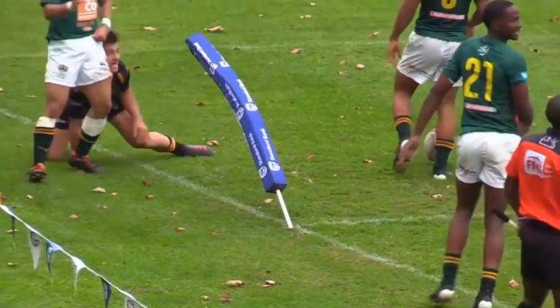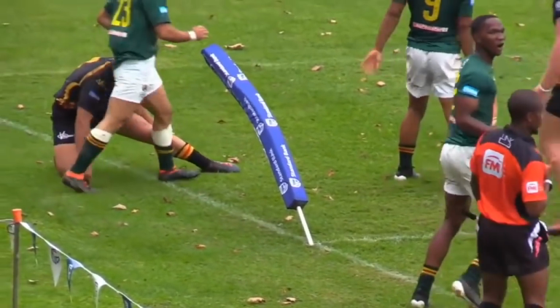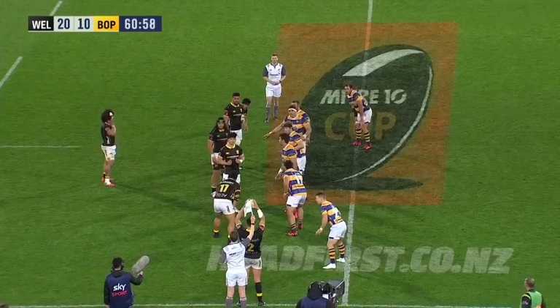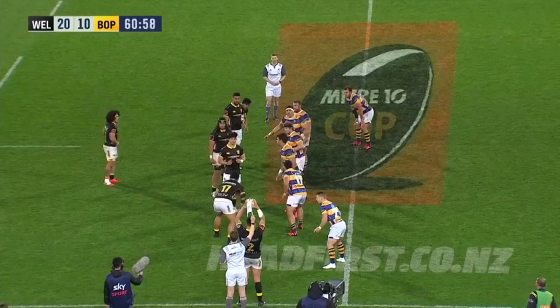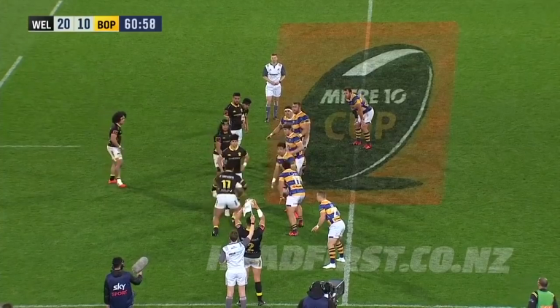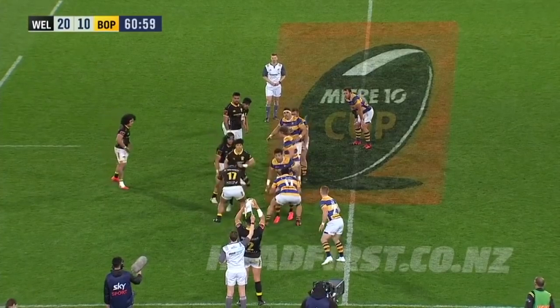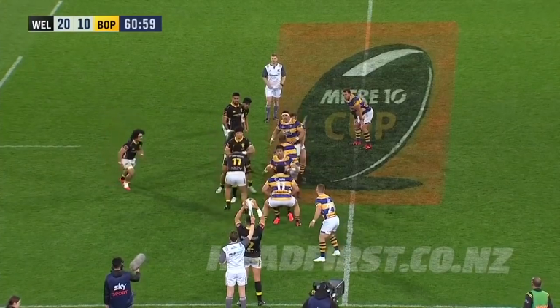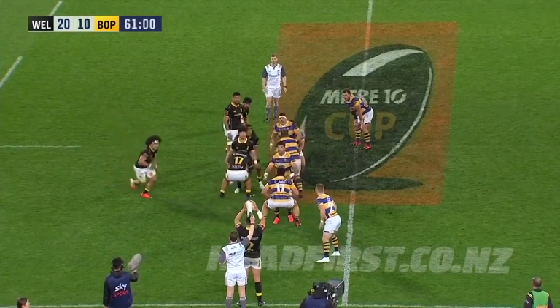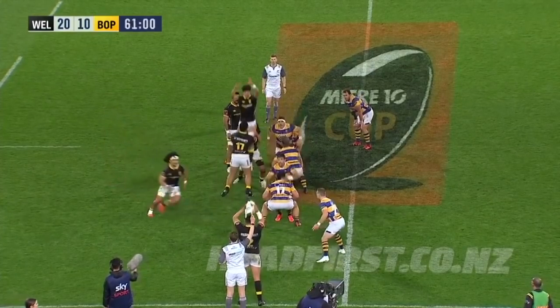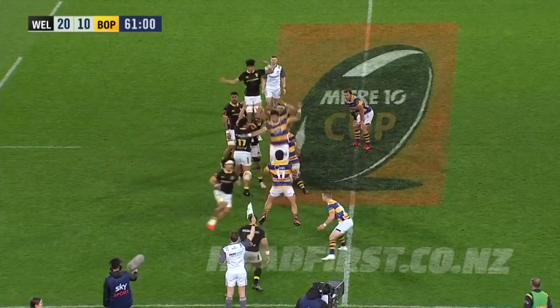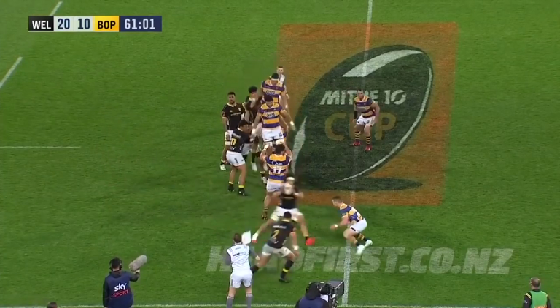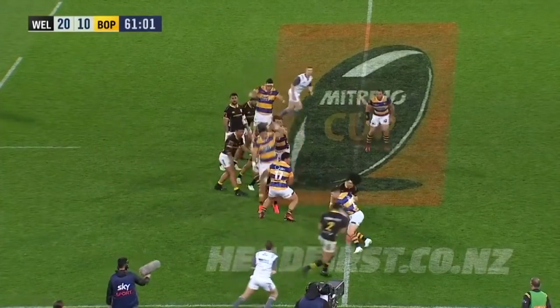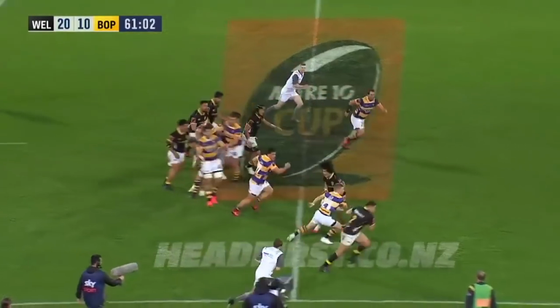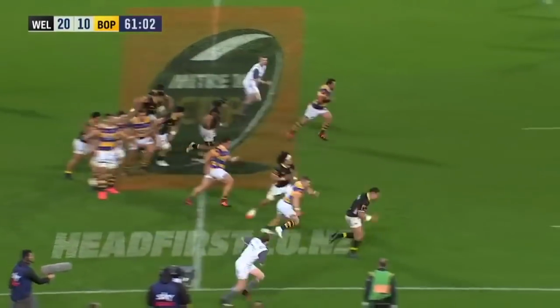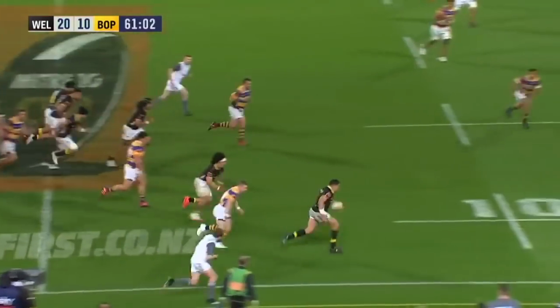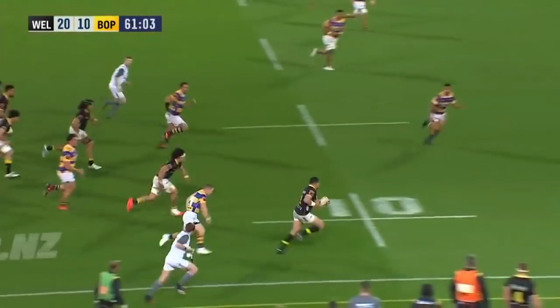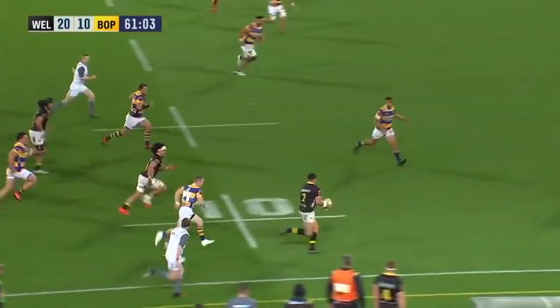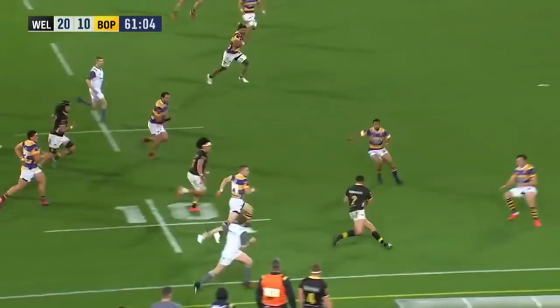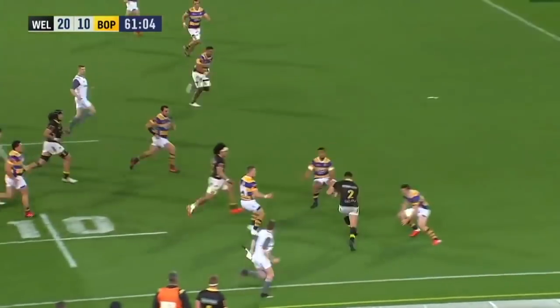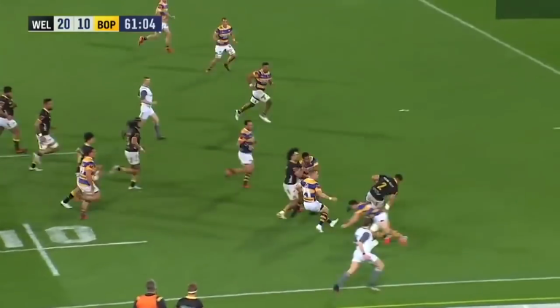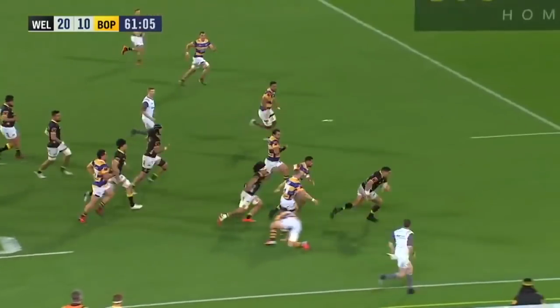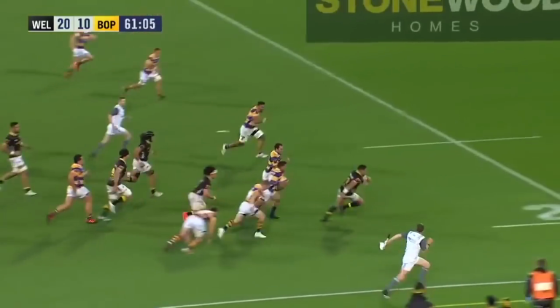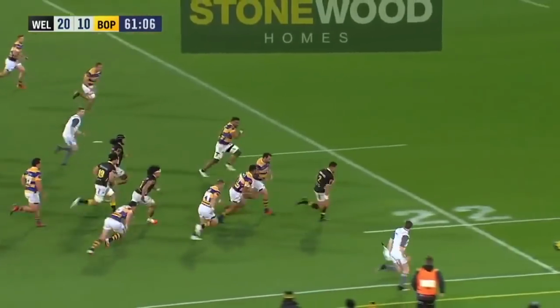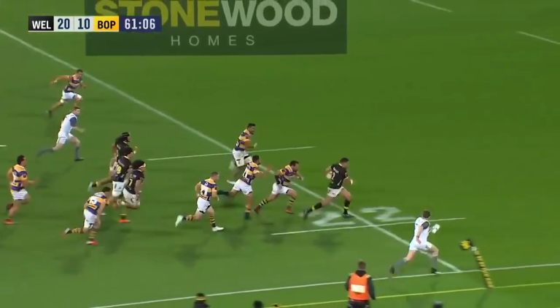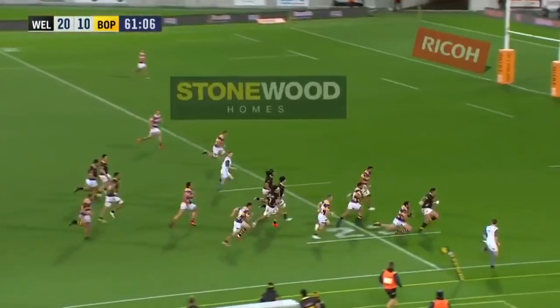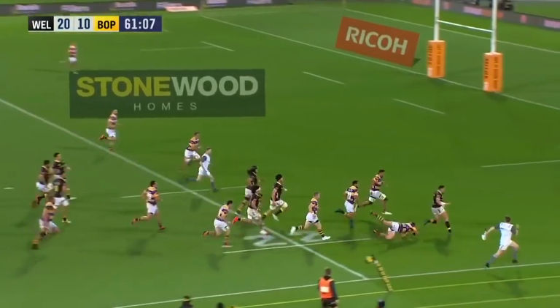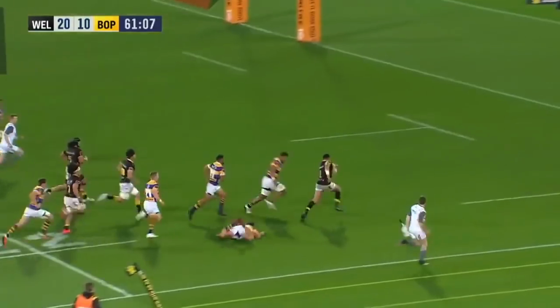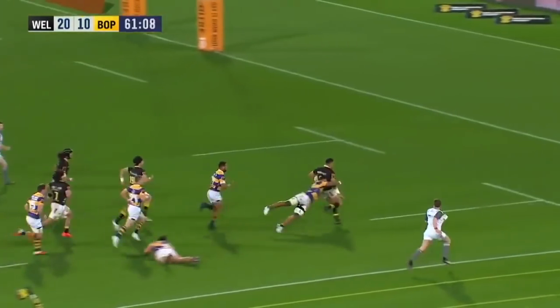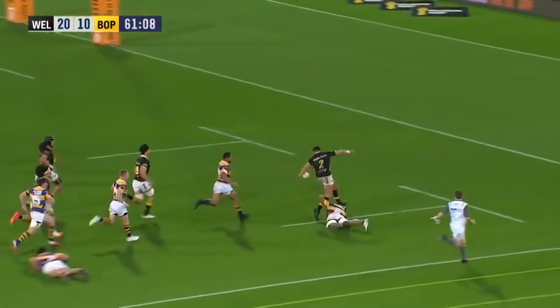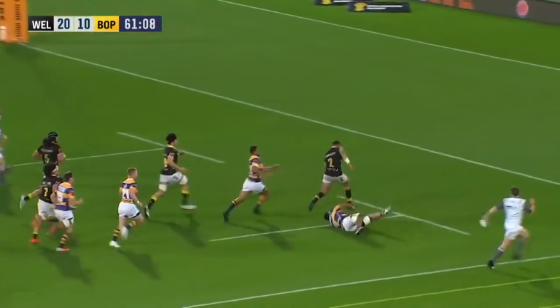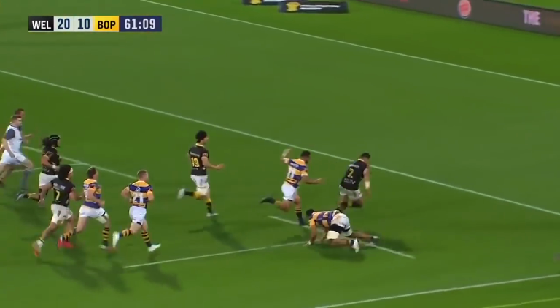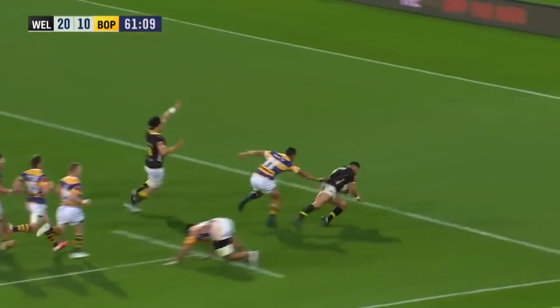With this 10-point advantage, Thompson goes short and he gets it back. Charges away downfield and throws a dummy. Still going, Thompson. Still going.